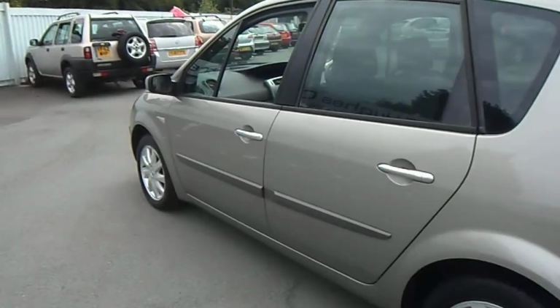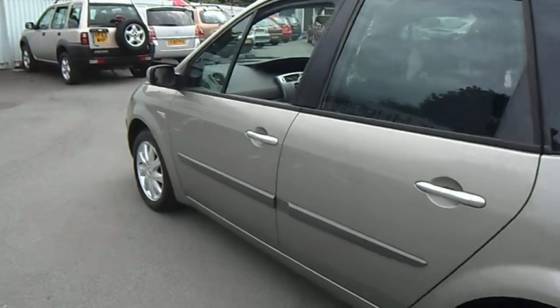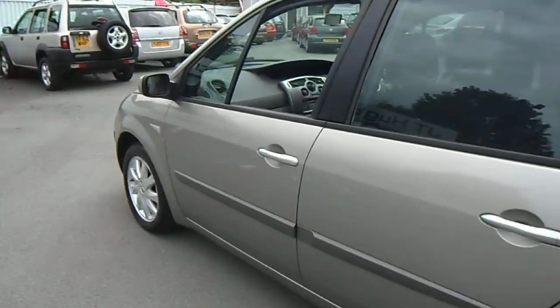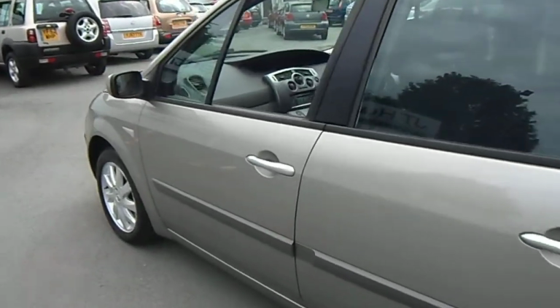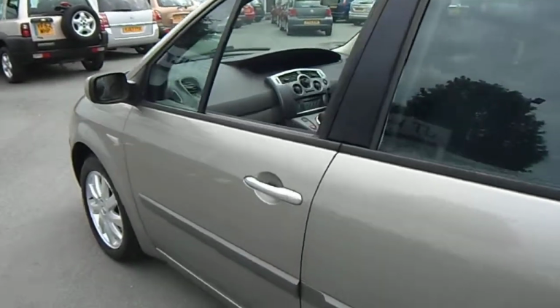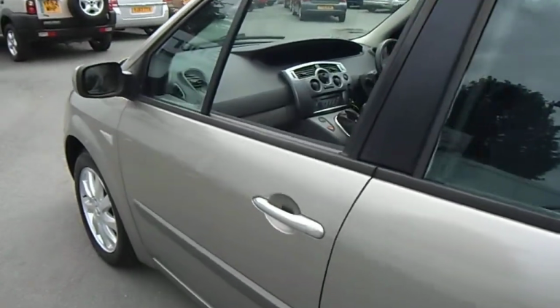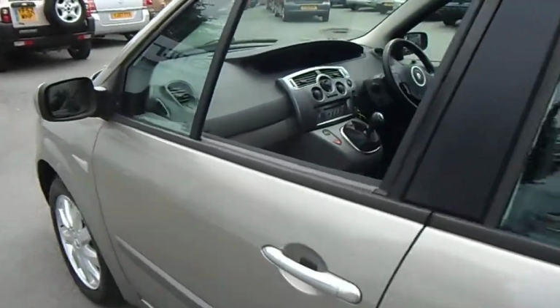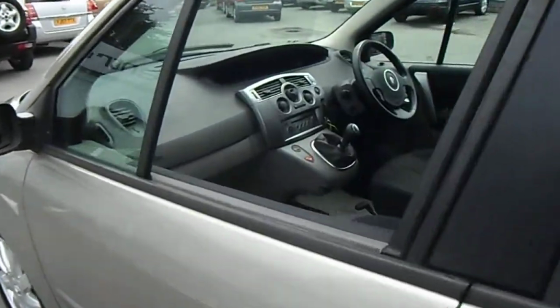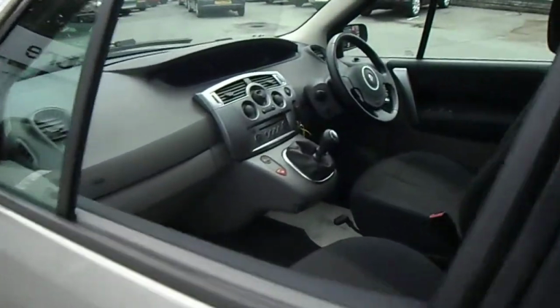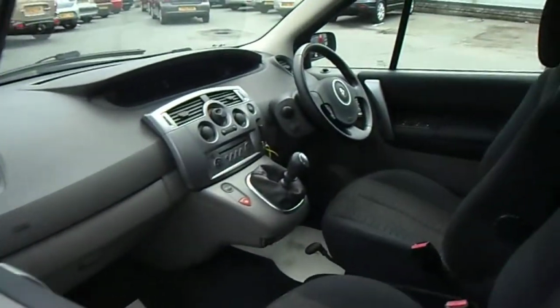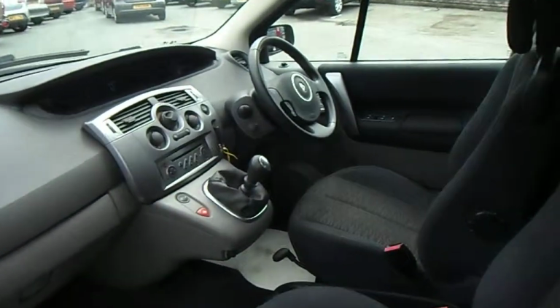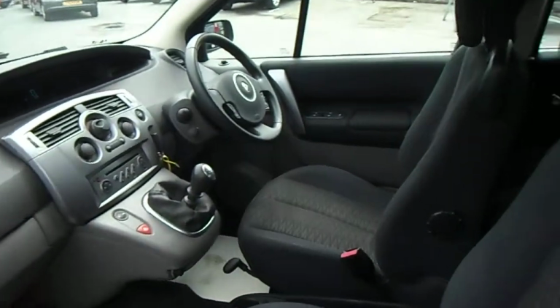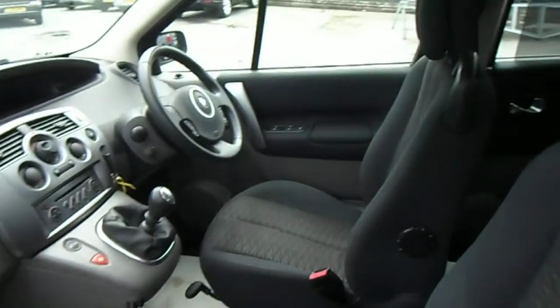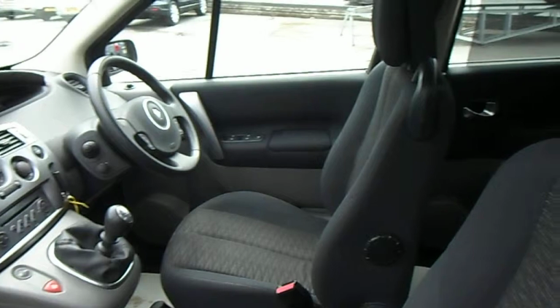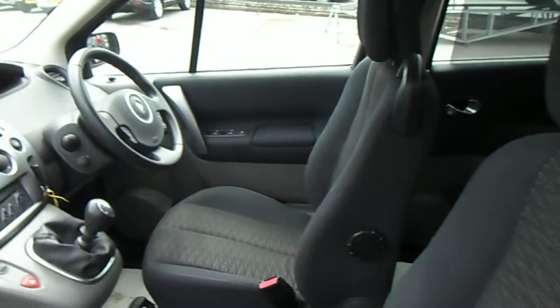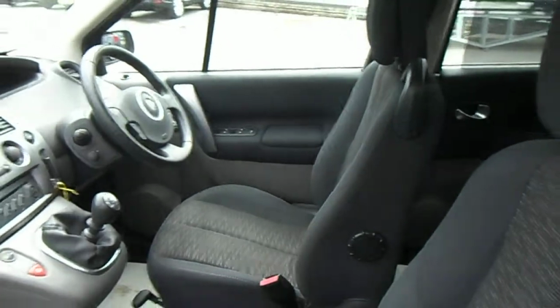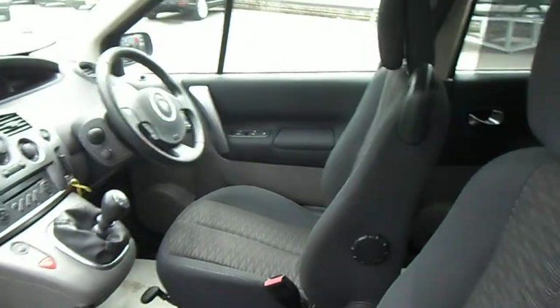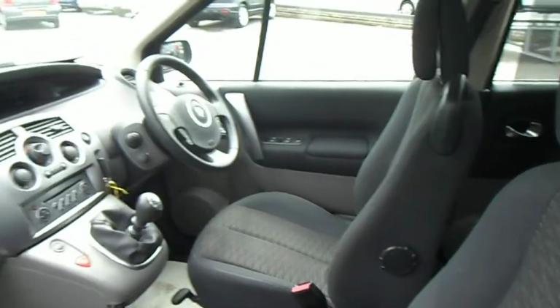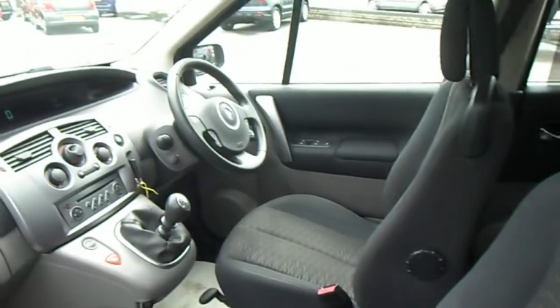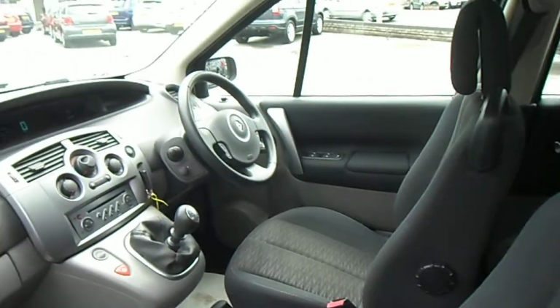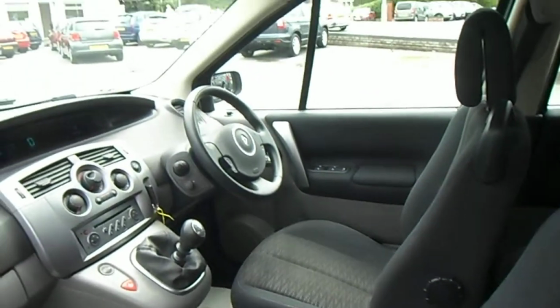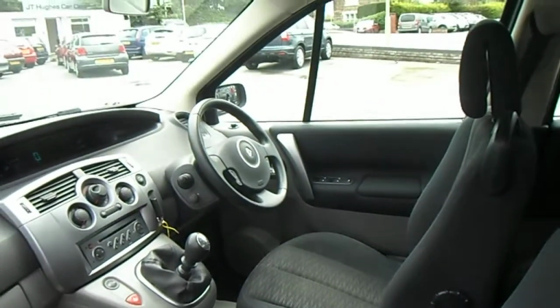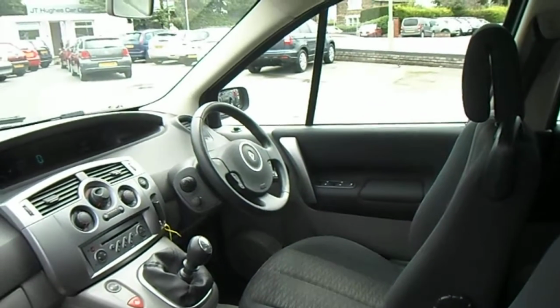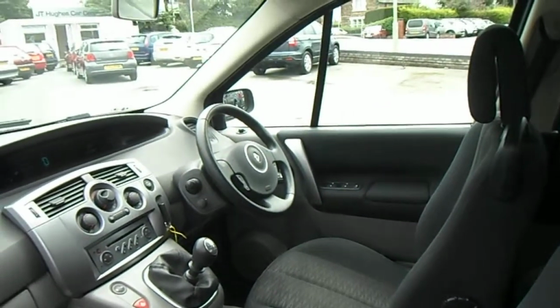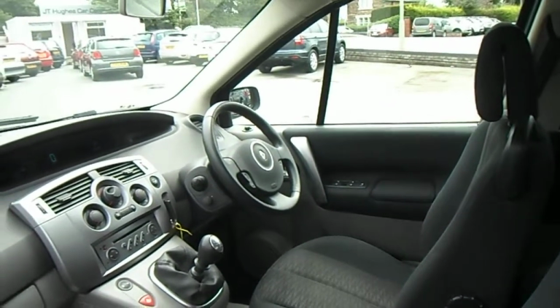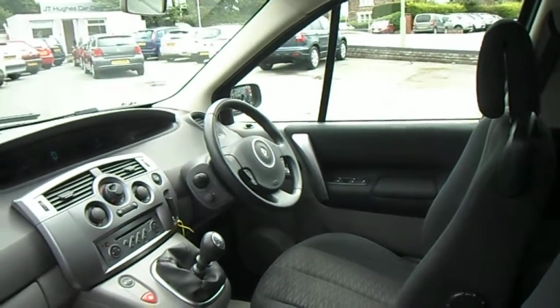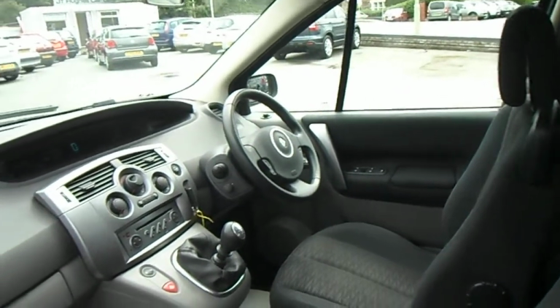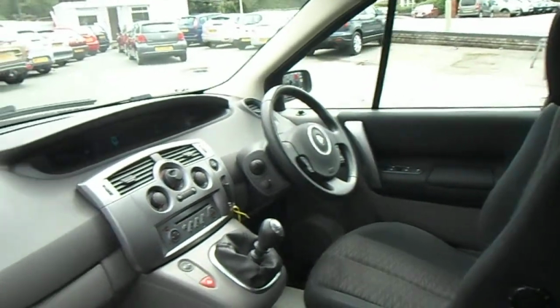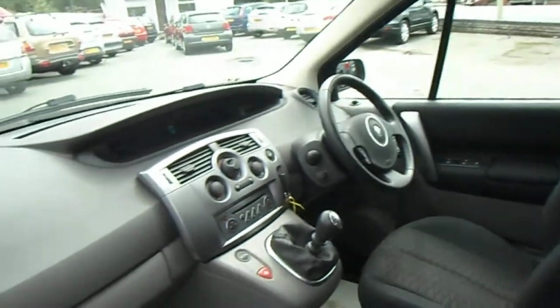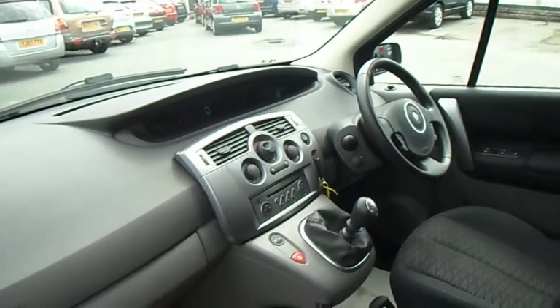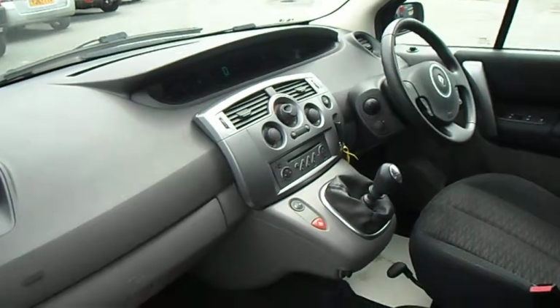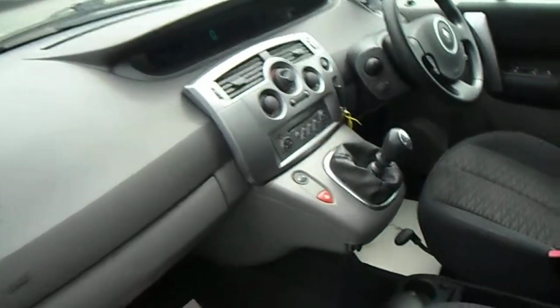Taking you to the interior of the car, the Dynamique benefits from having electric windows front and rear, electric mirrors, remote central locking, power steering, cruise control, CD player, and air conditioning.